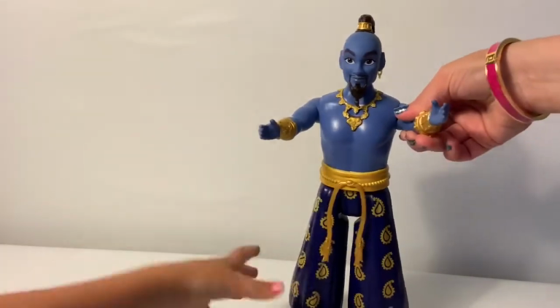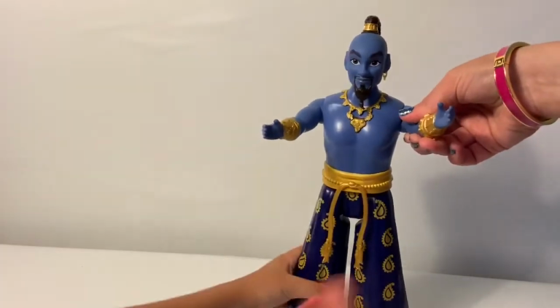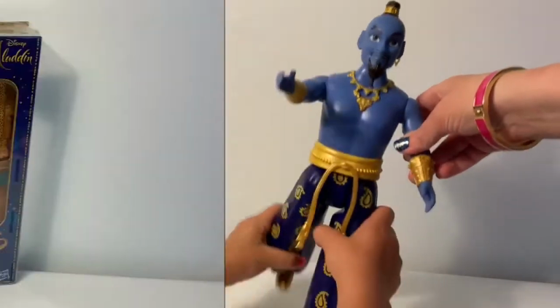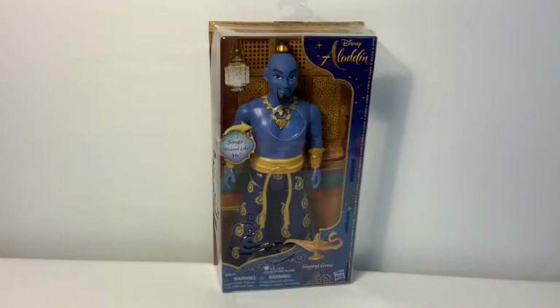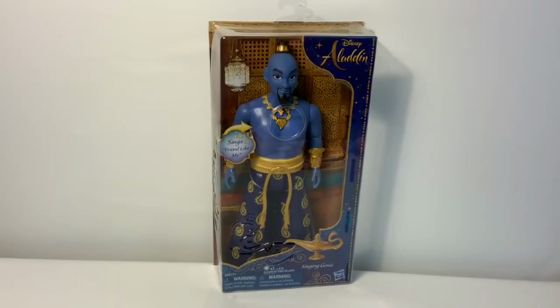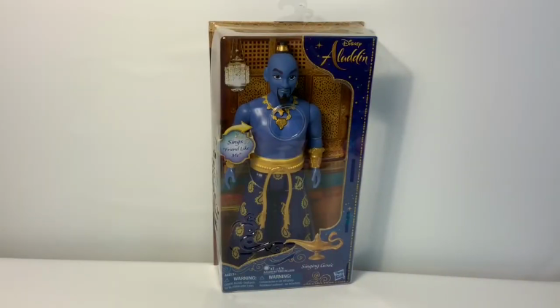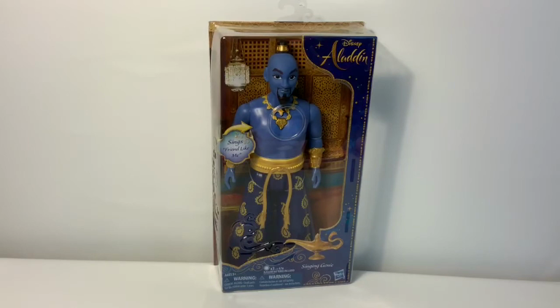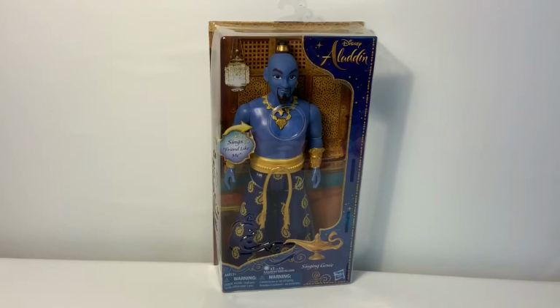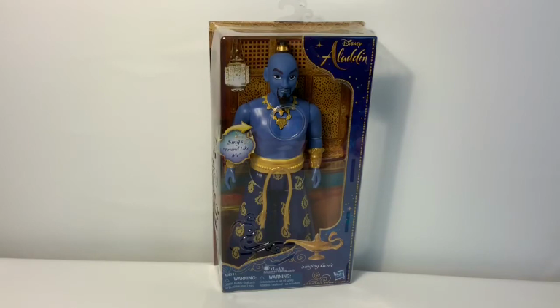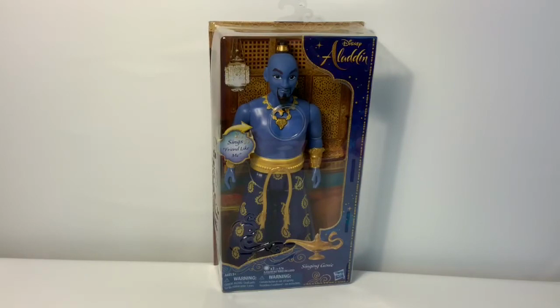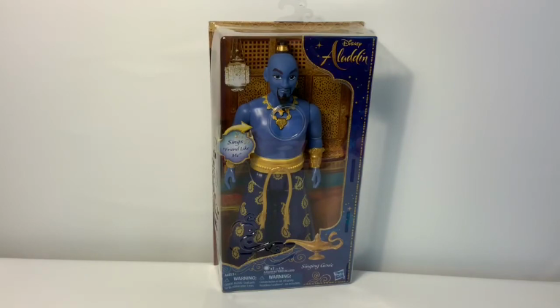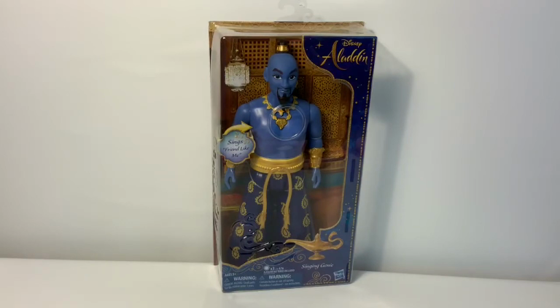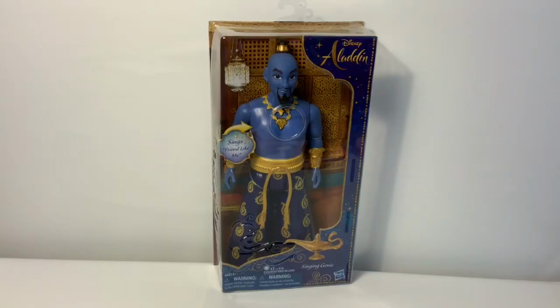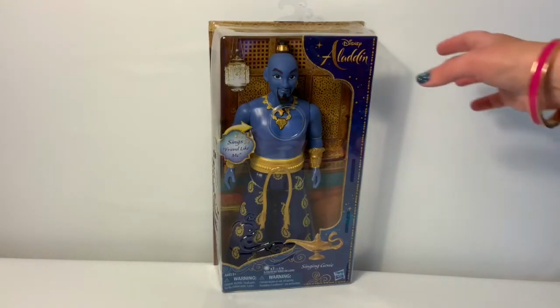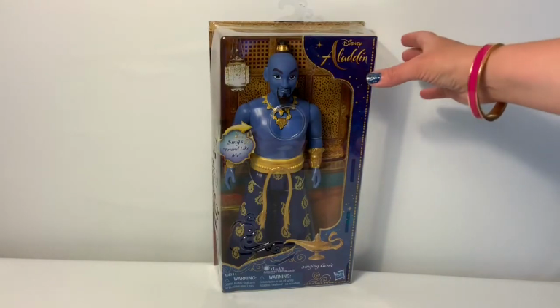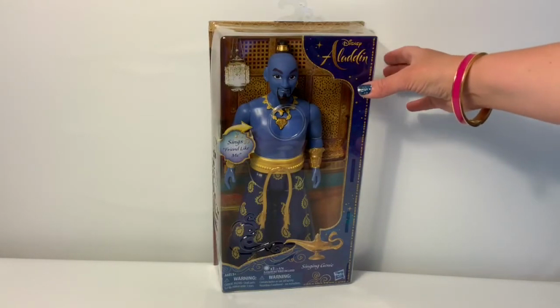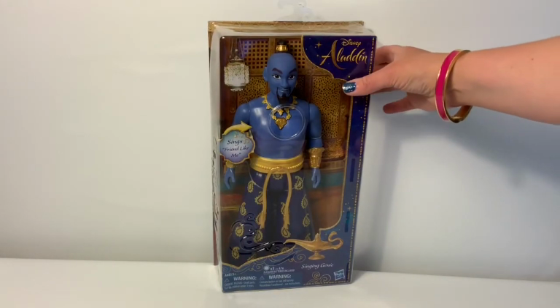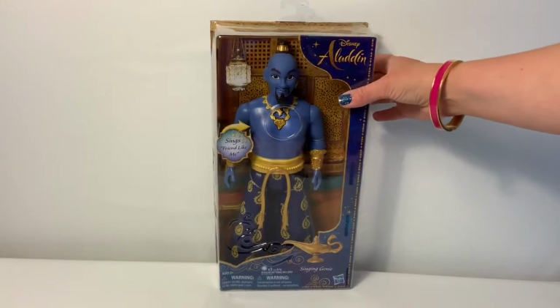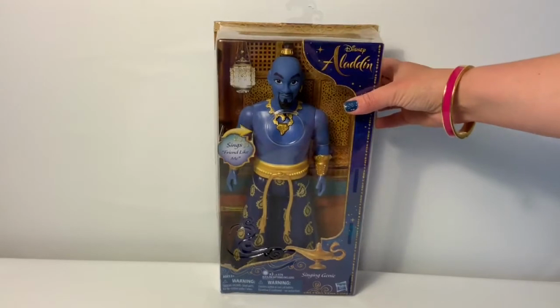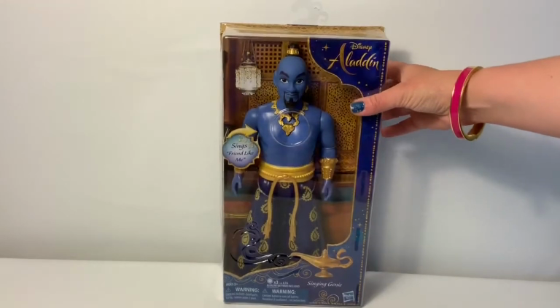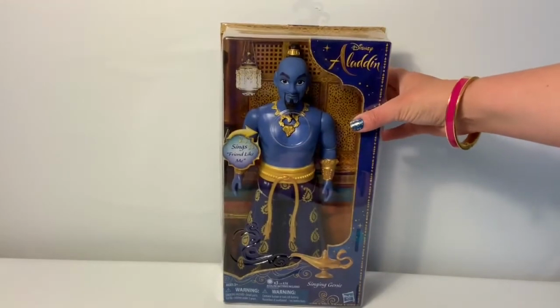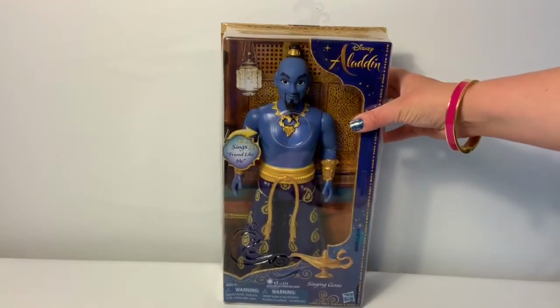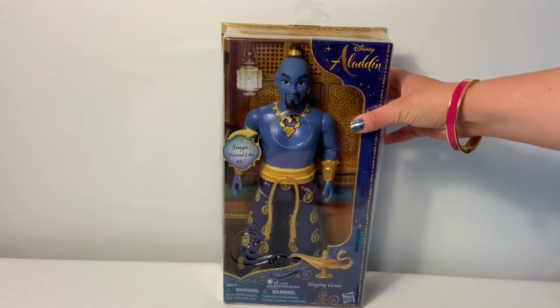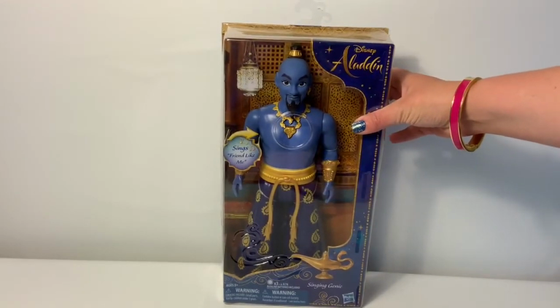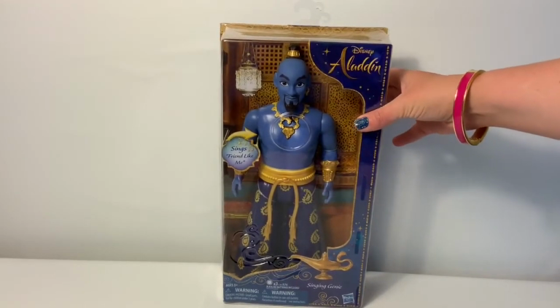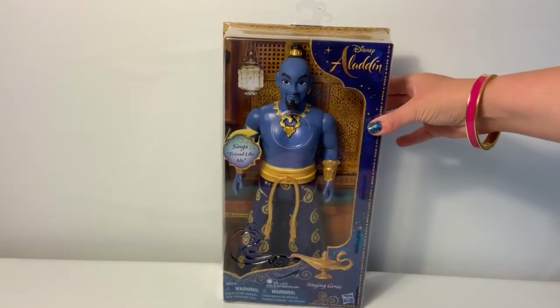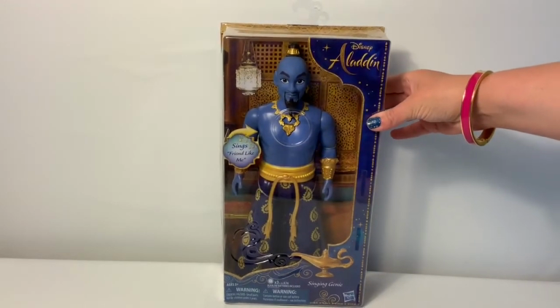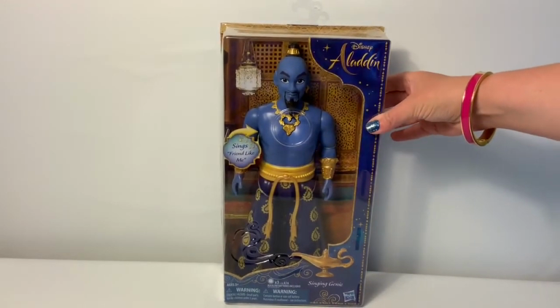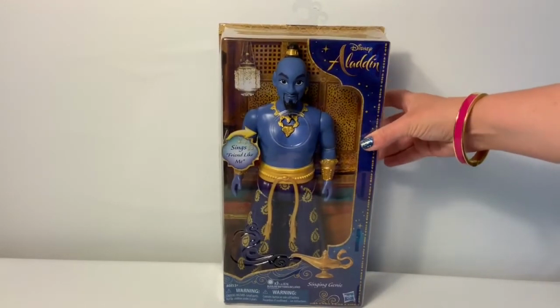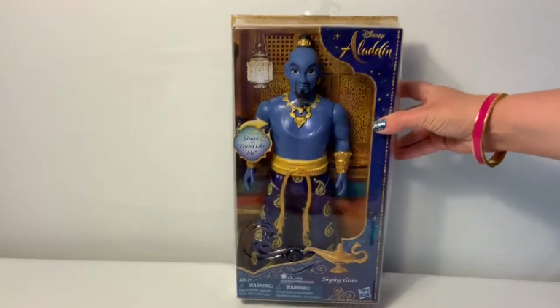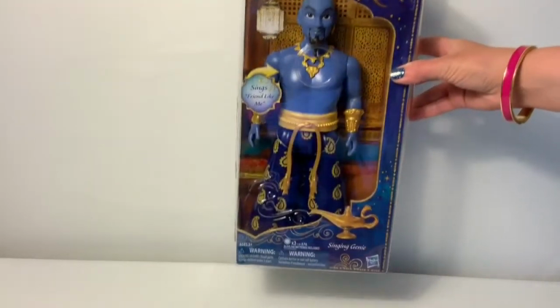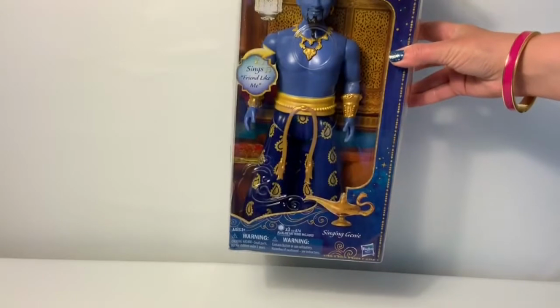Hello friends, hola amigos, and welcome to Fun Toys Mundo. We are super, super excited about this new Aladdin singing genie.